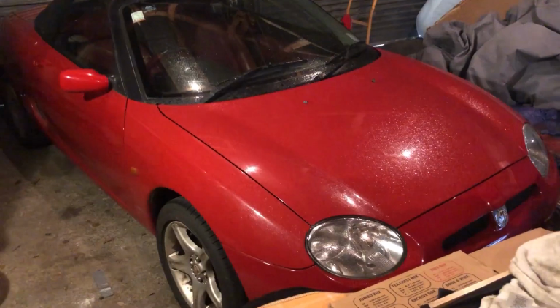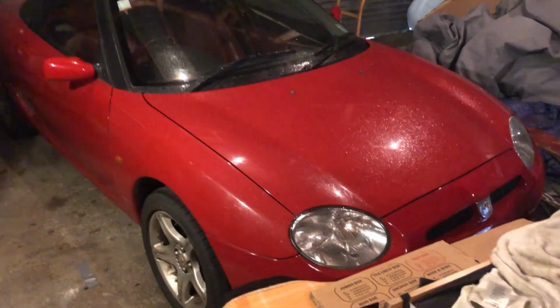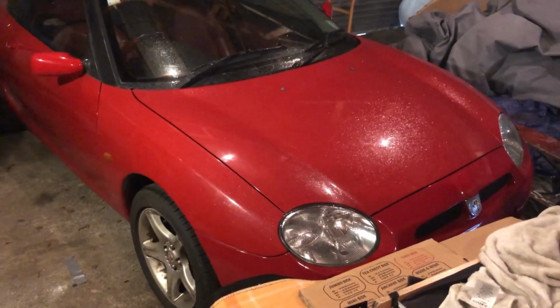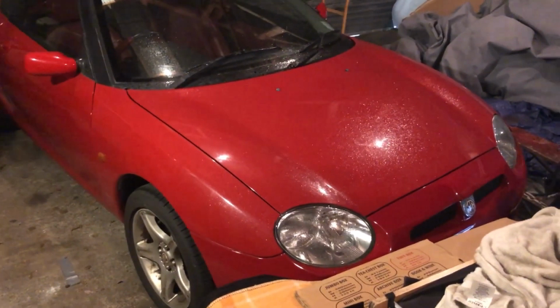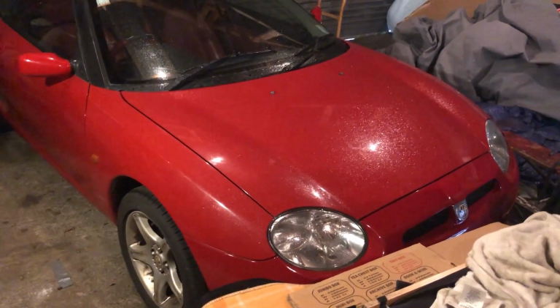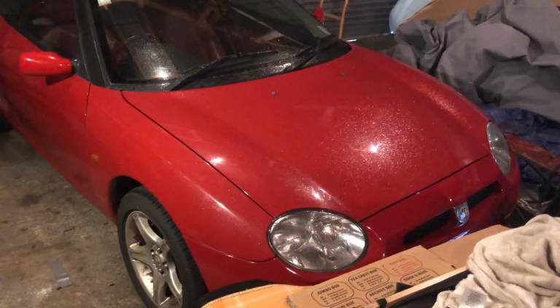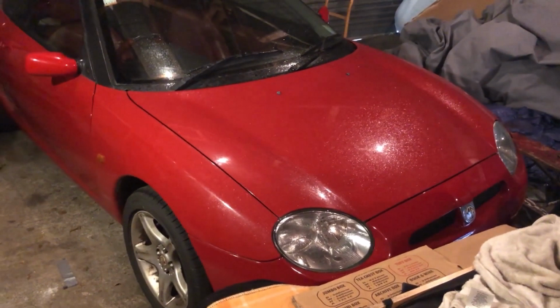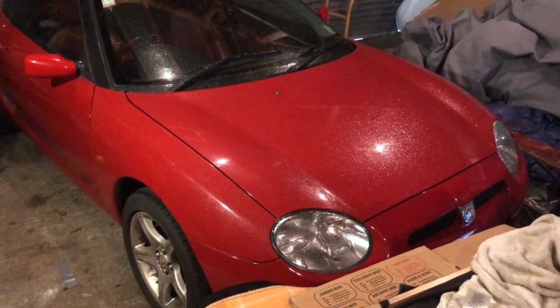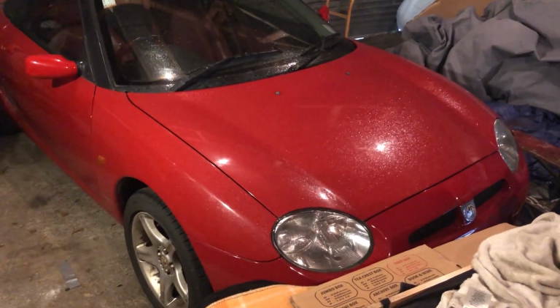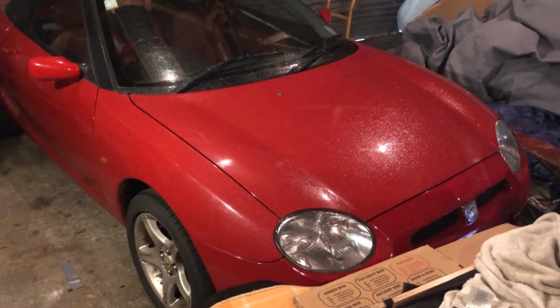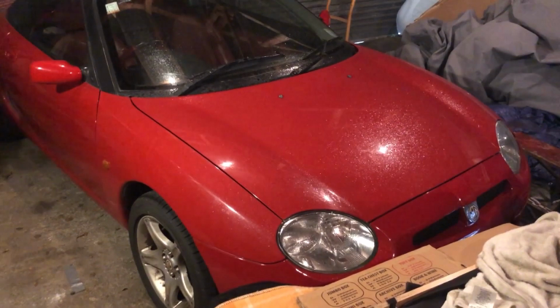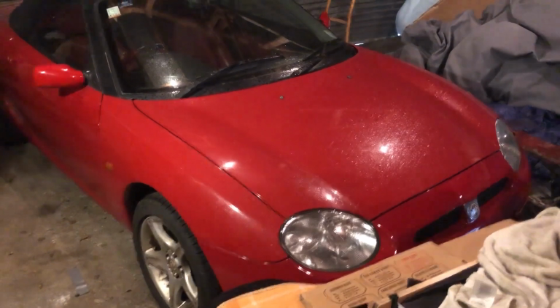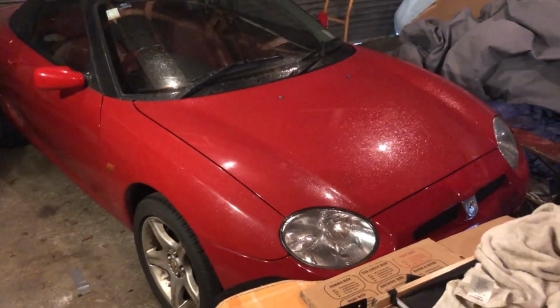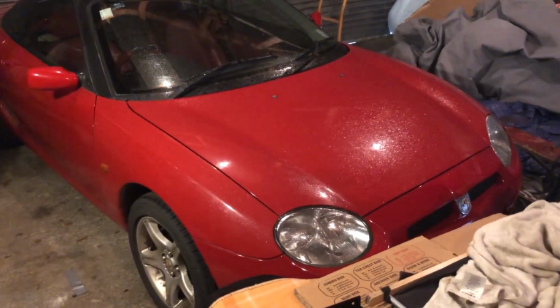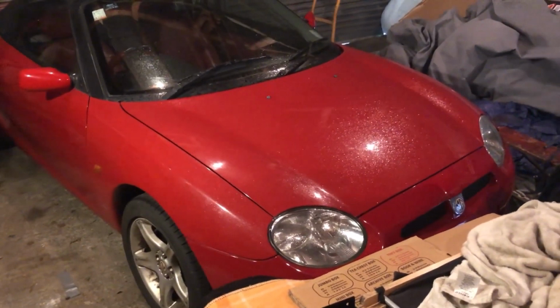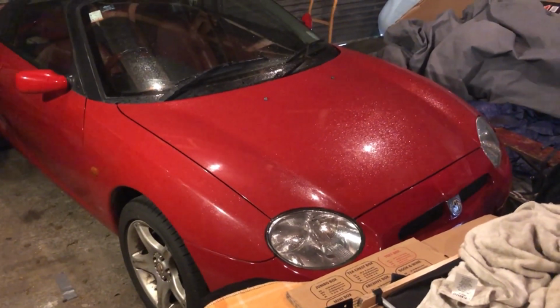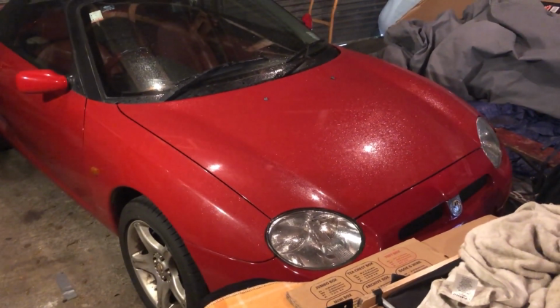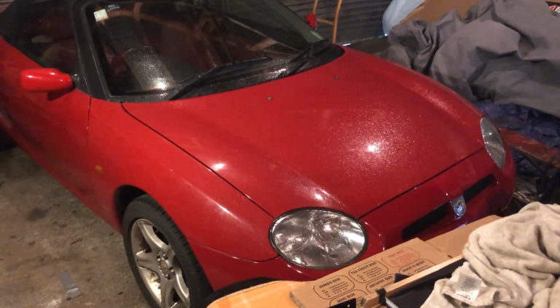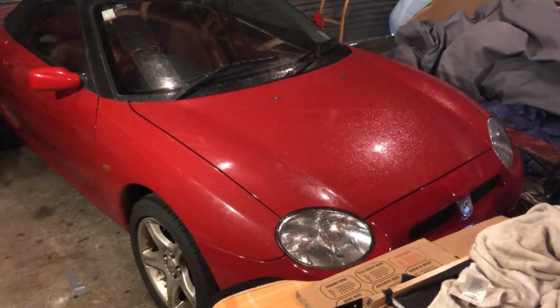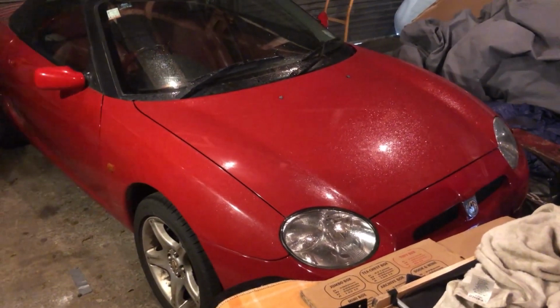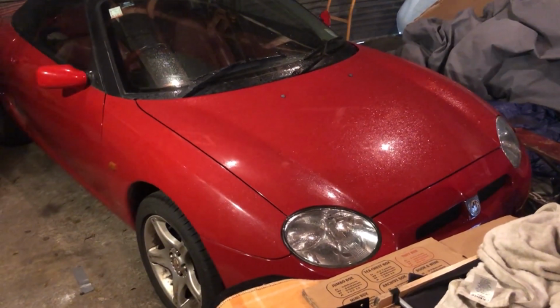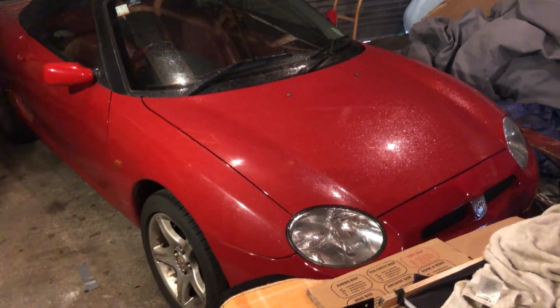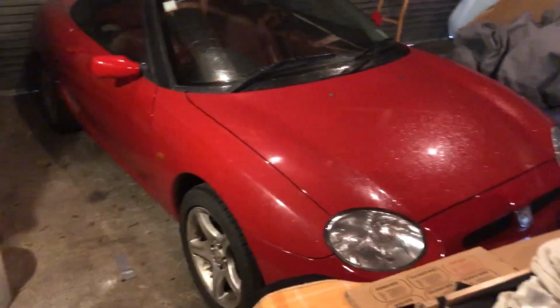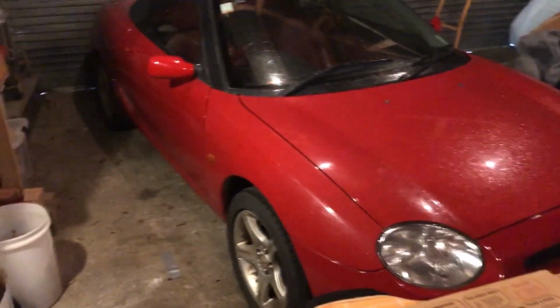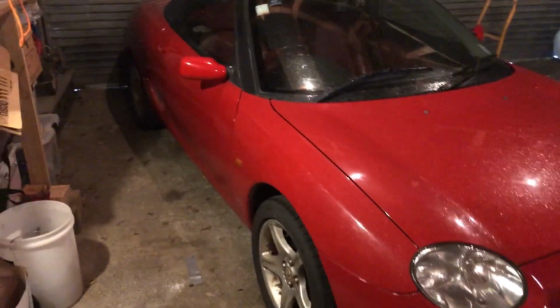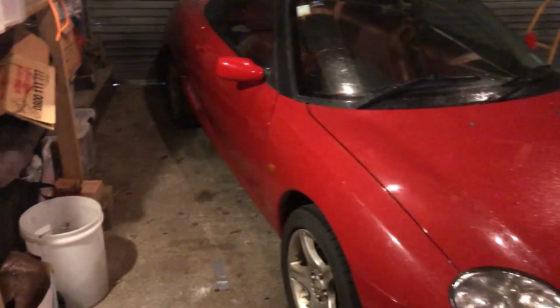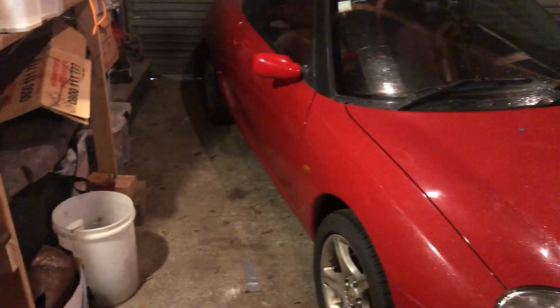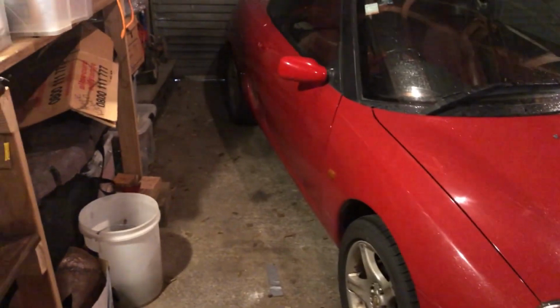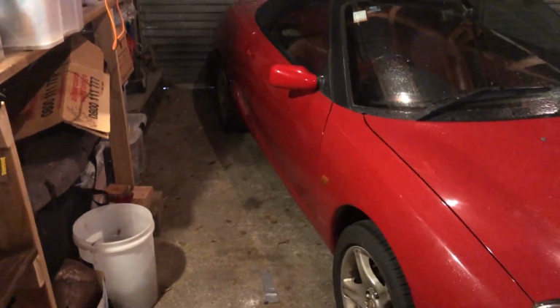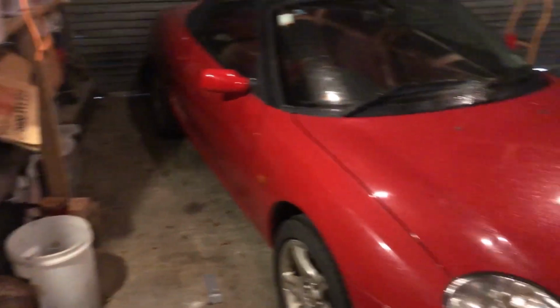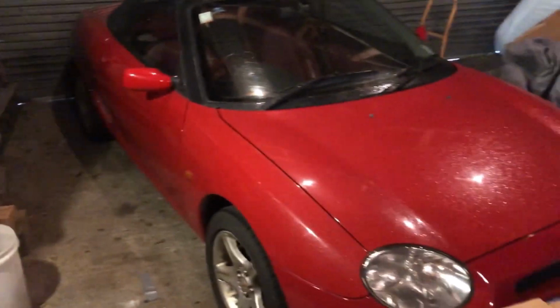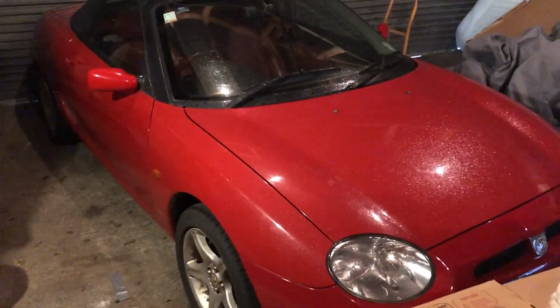Also the headlight heights are not correct, but that might come right once the suspension is raised. Just put it in the garage for now.